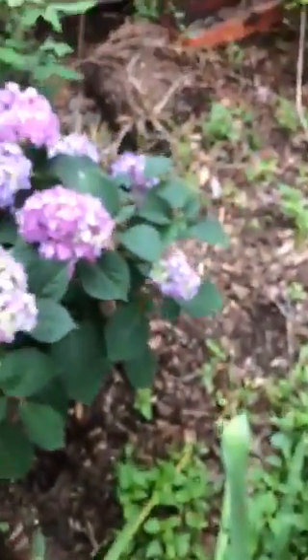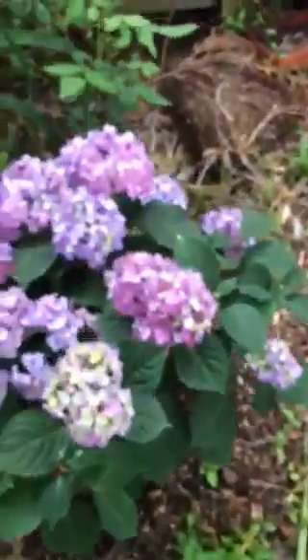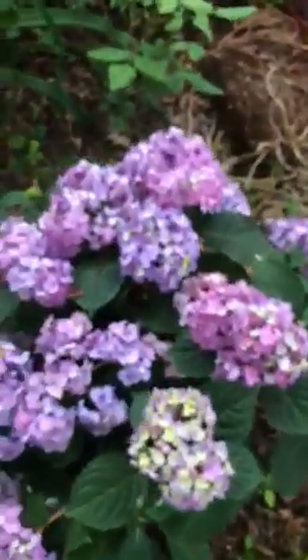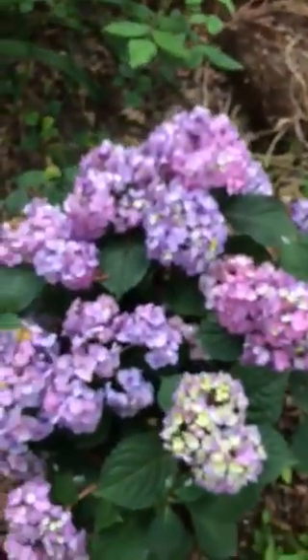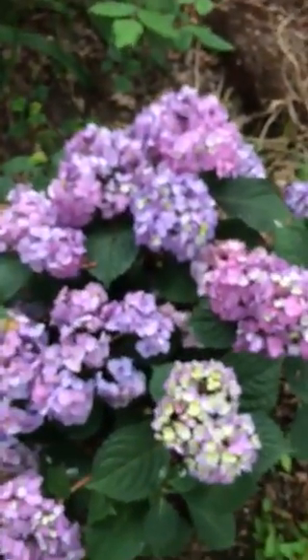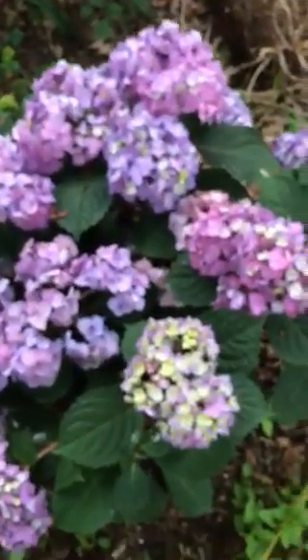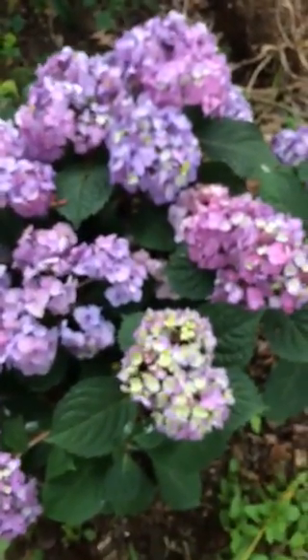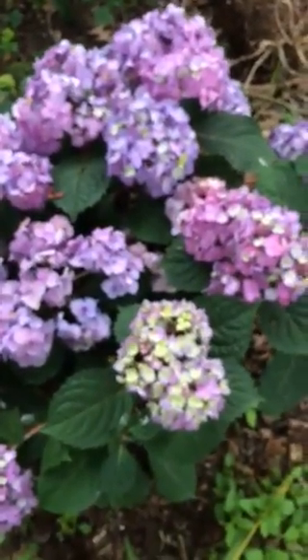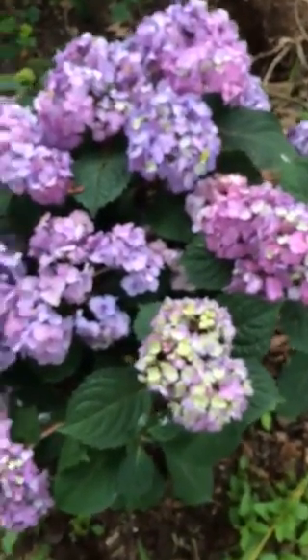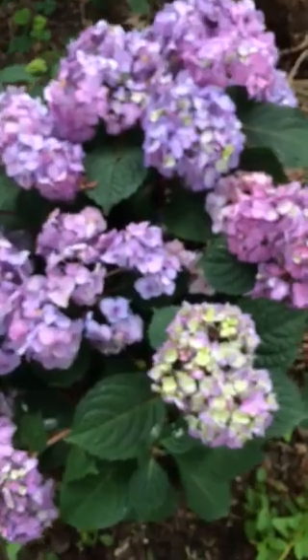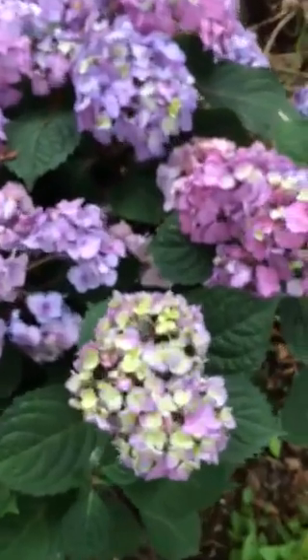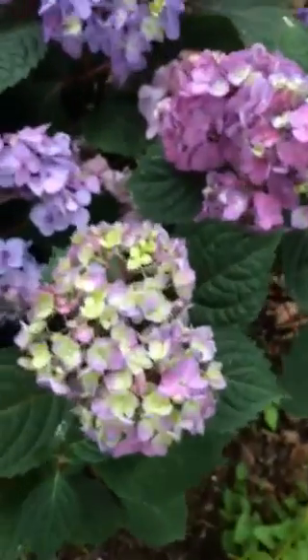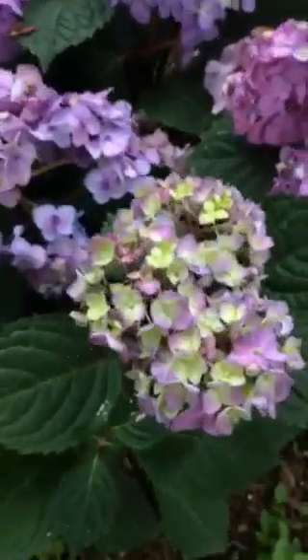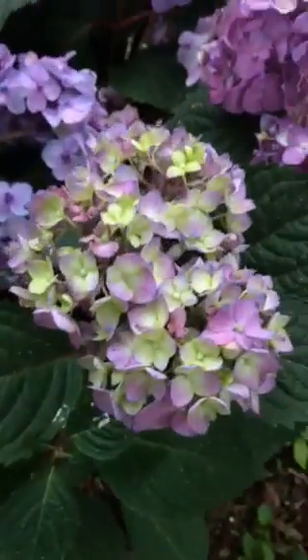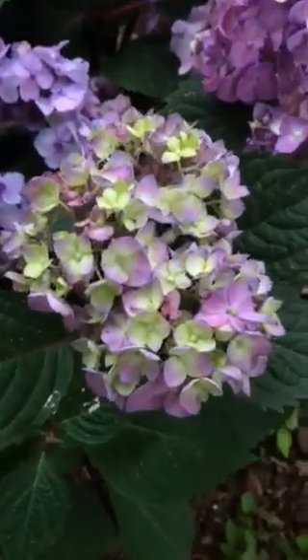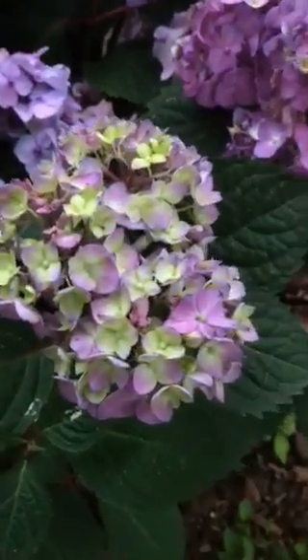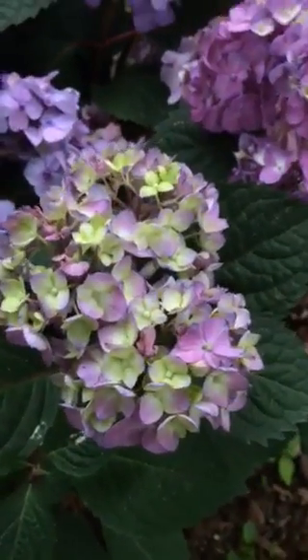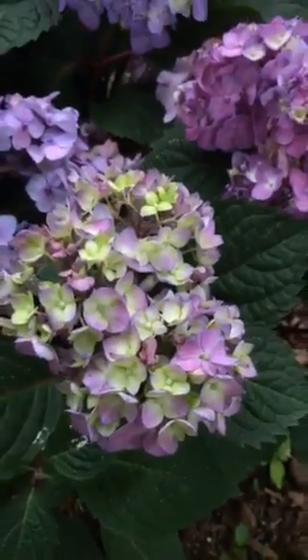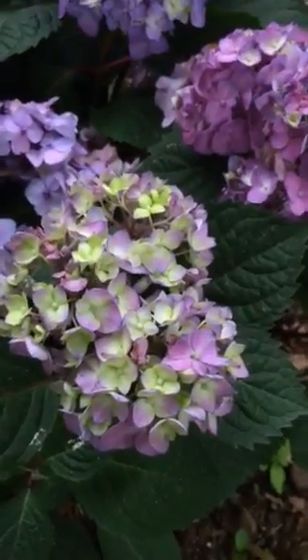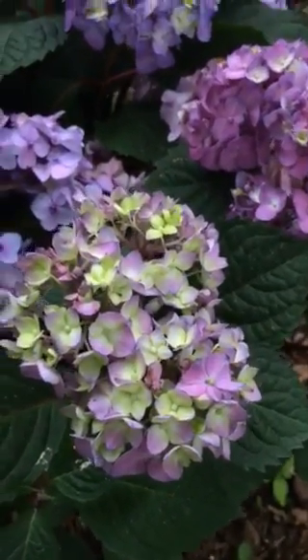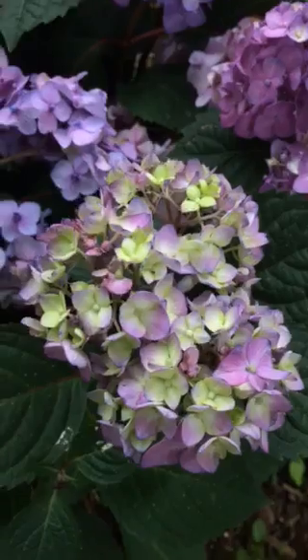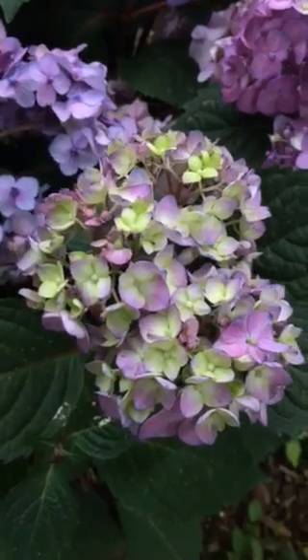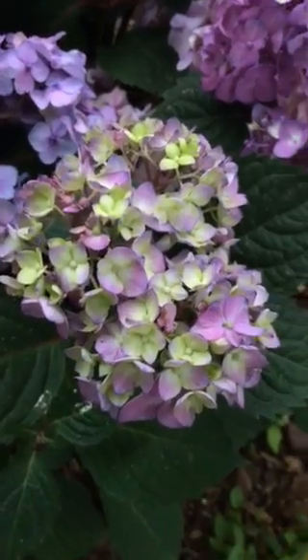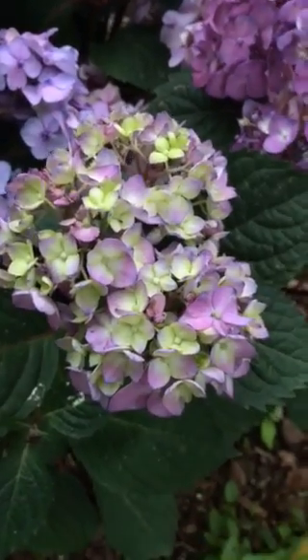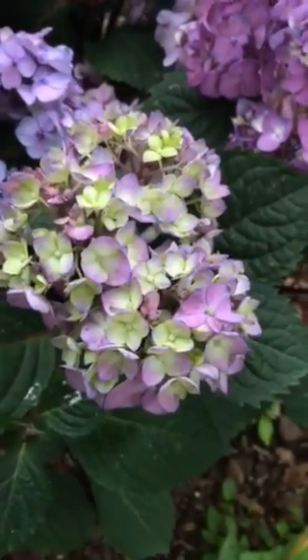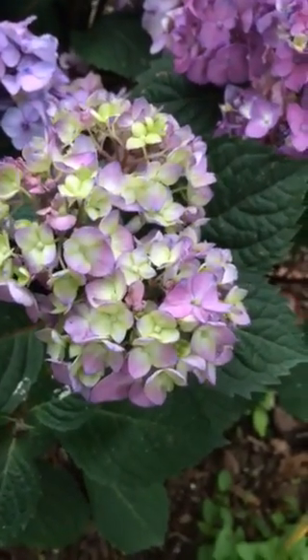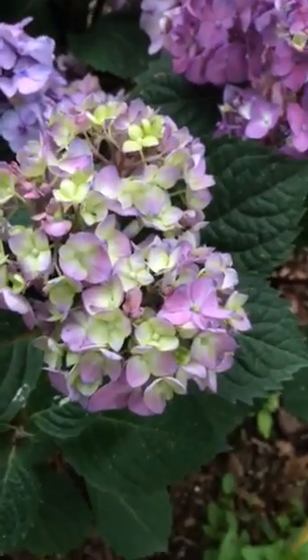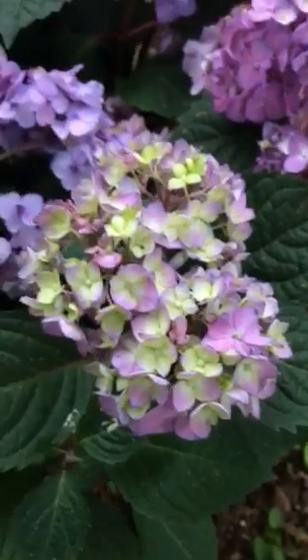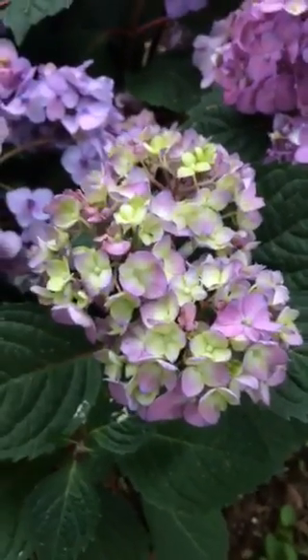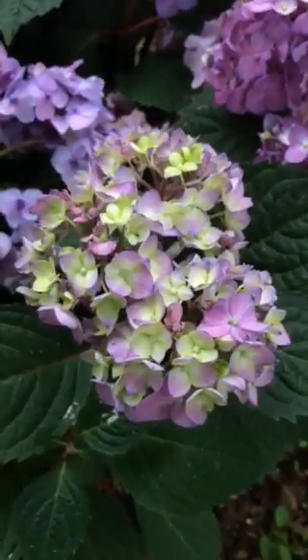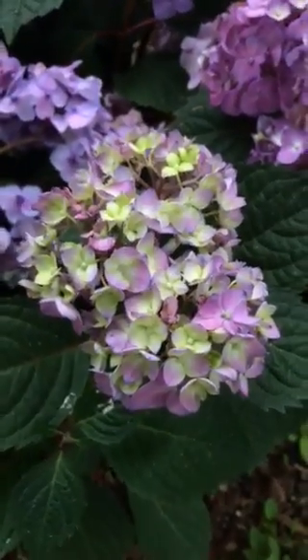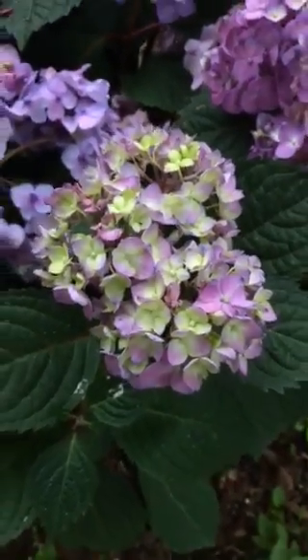There's a newer hydrangea — I just thought it was so pretty. I'm going to be adding some acid to one side and alkaline to the other, just so I get a variety of blossoms.